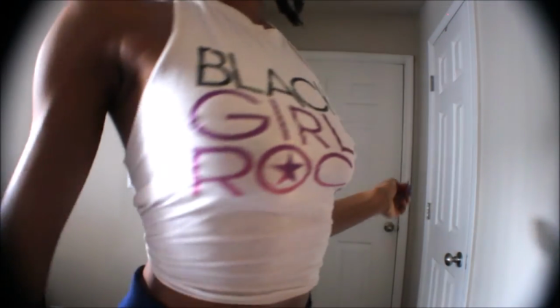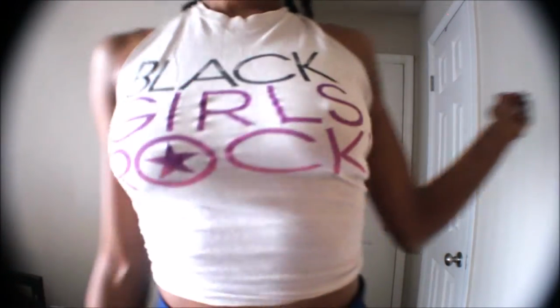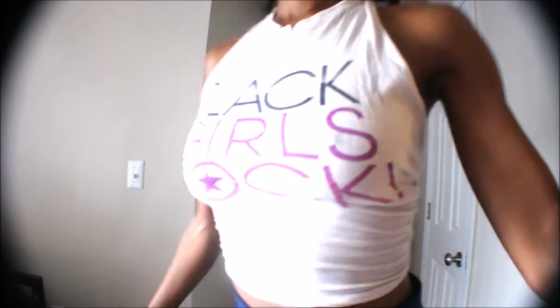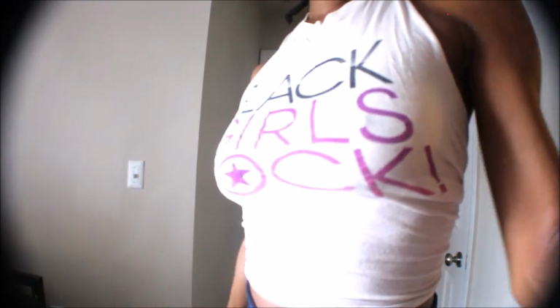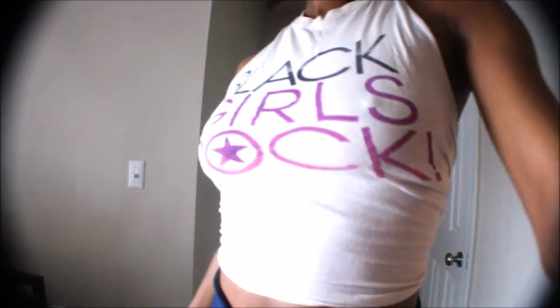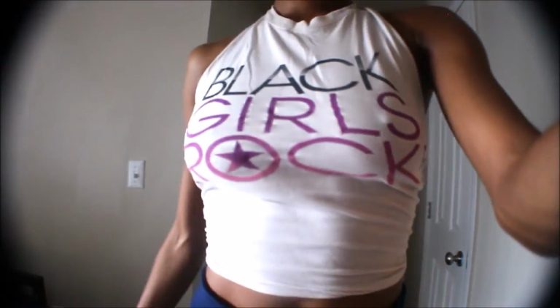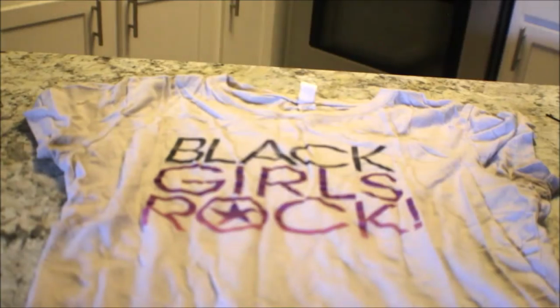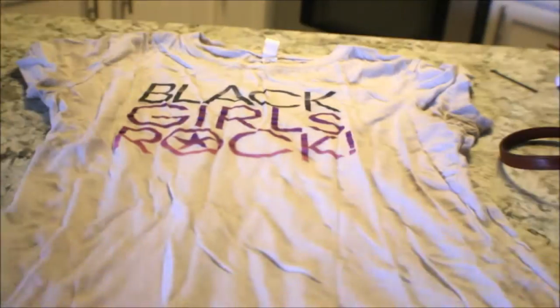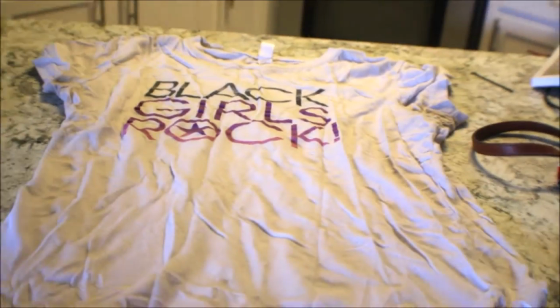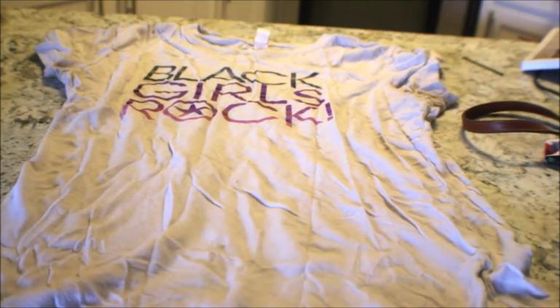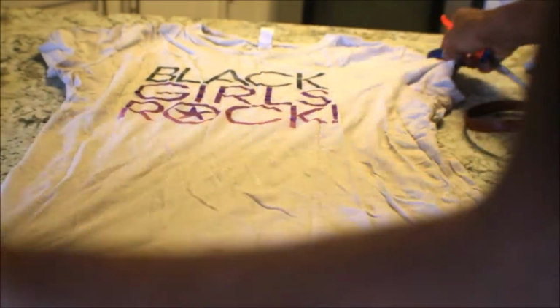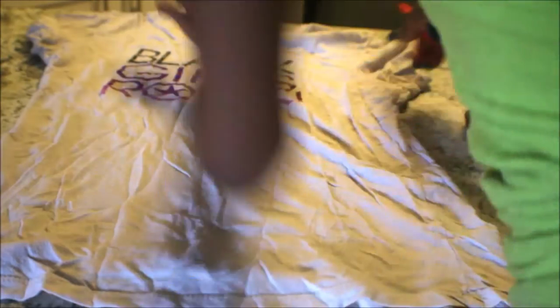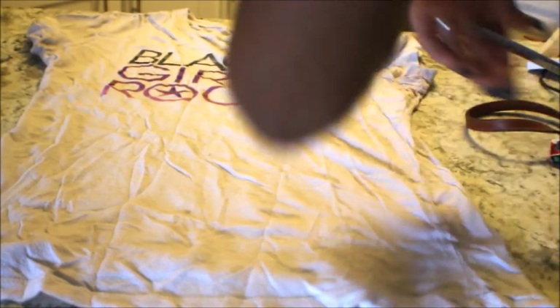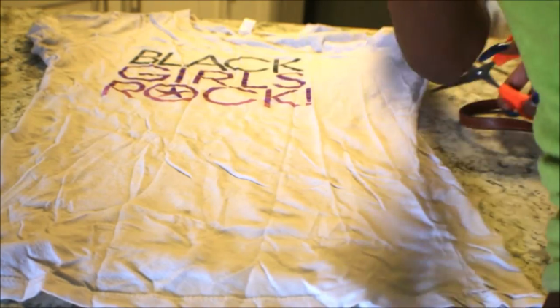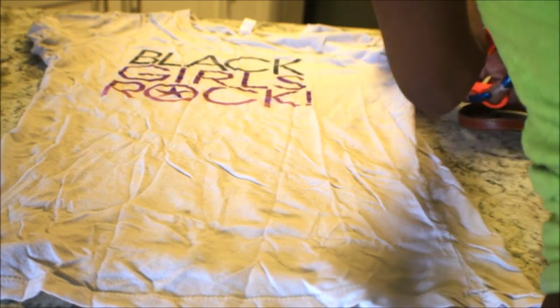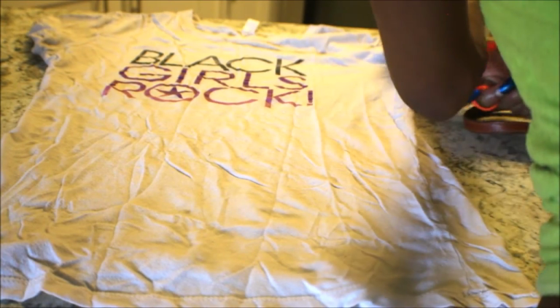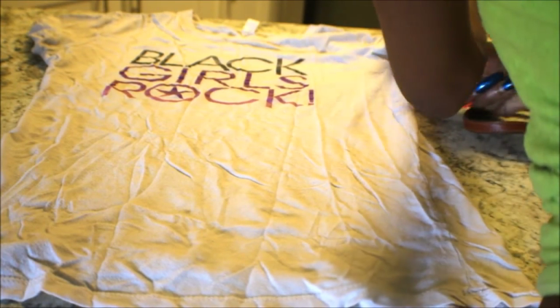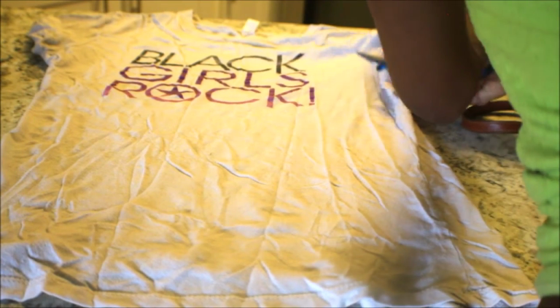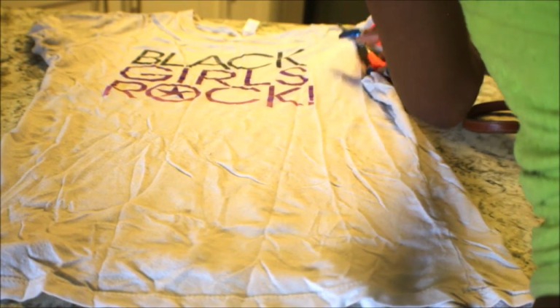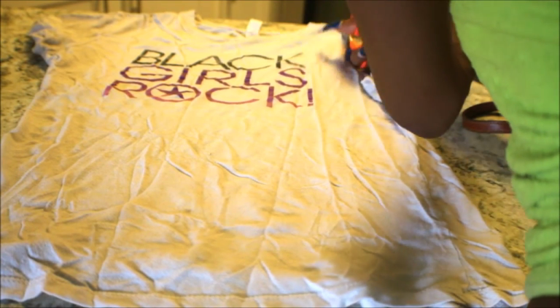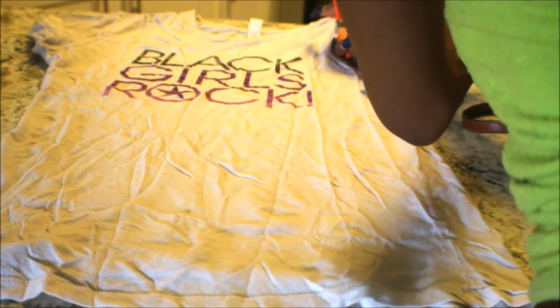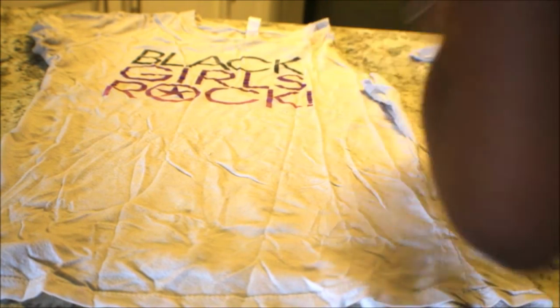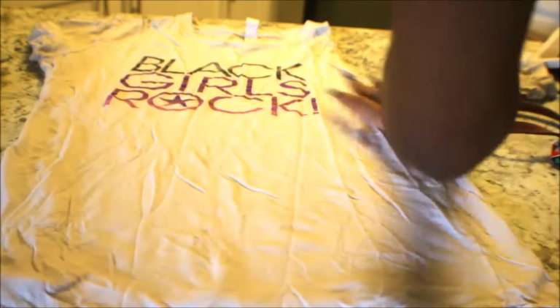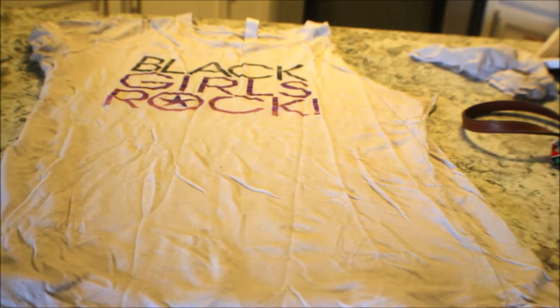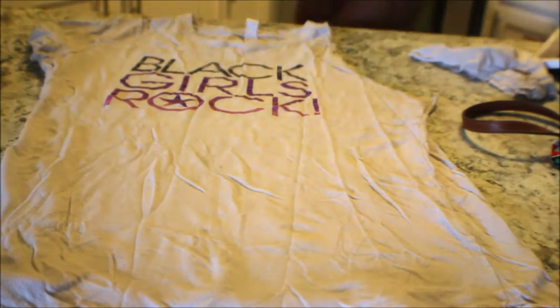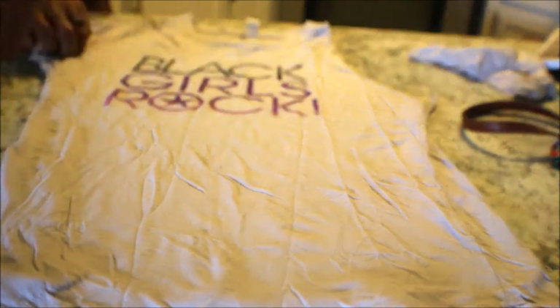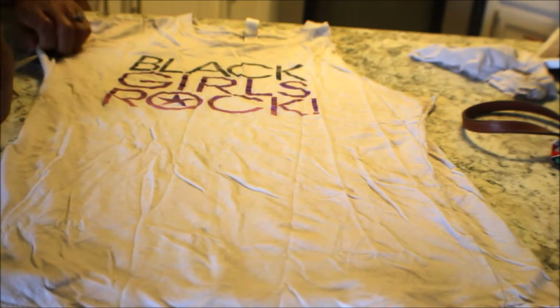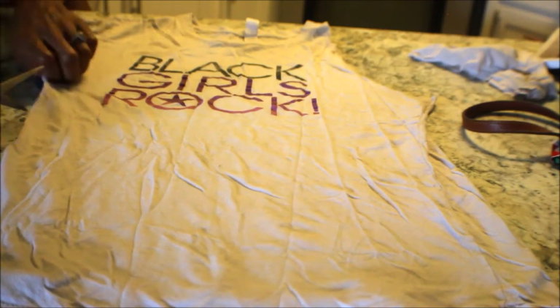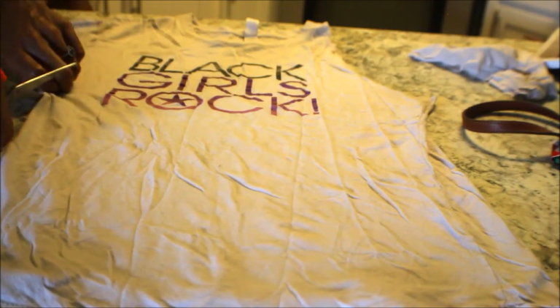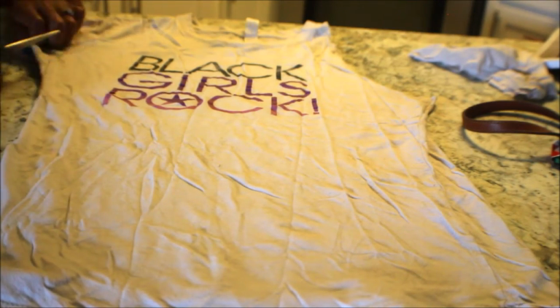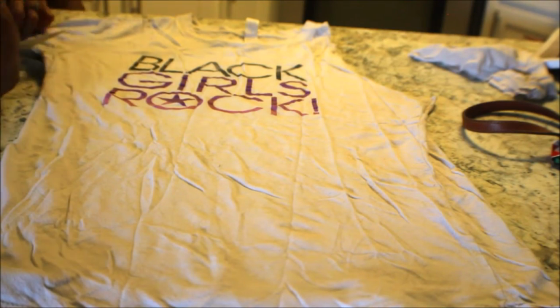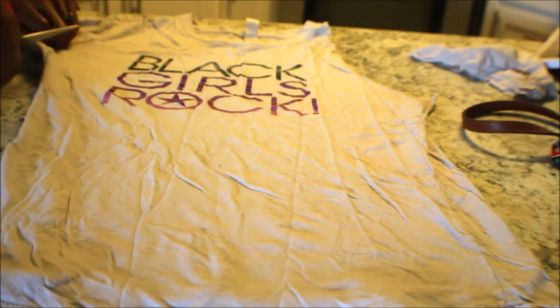So we get started with just the regular t-shirt. I start by cutting the sleeves off of the t-shirt — I'm going to do that right now. Cut this sleeve and then go on the other side and cut that sleeve.